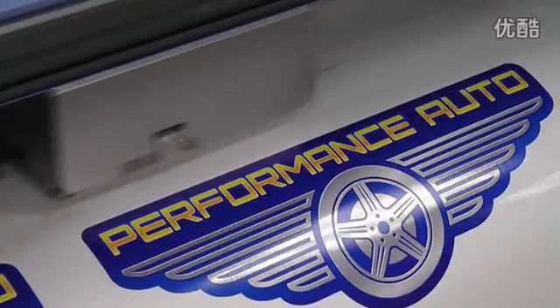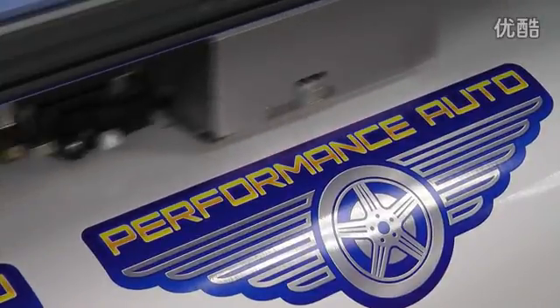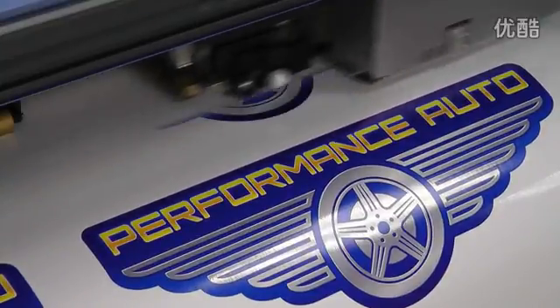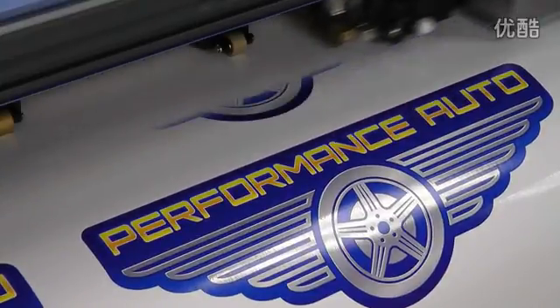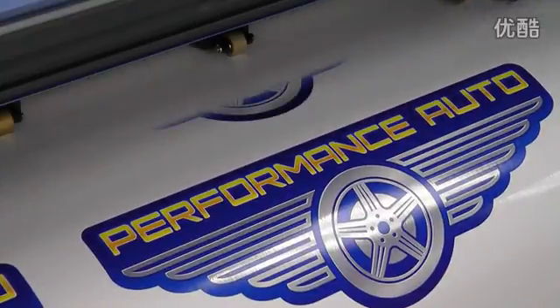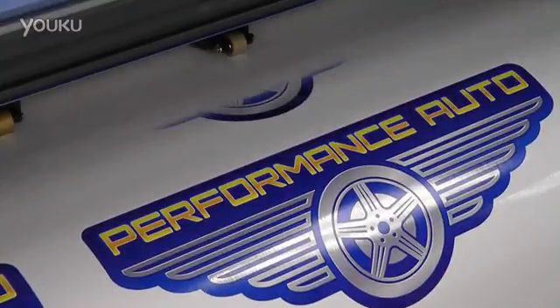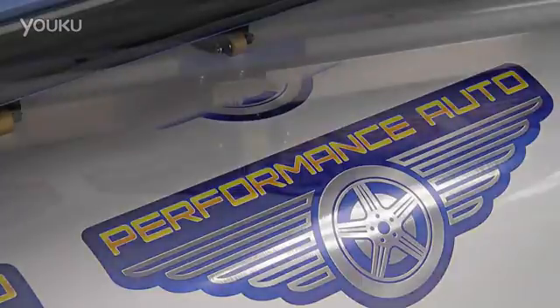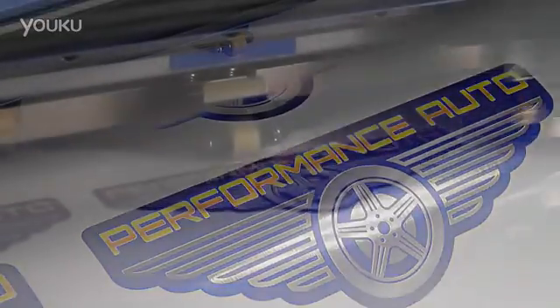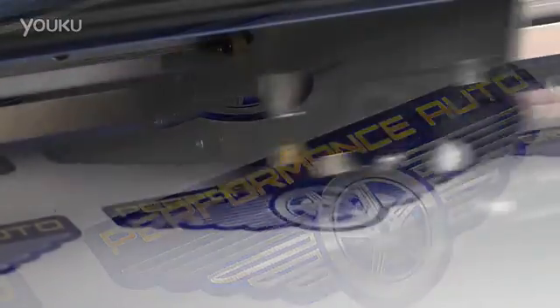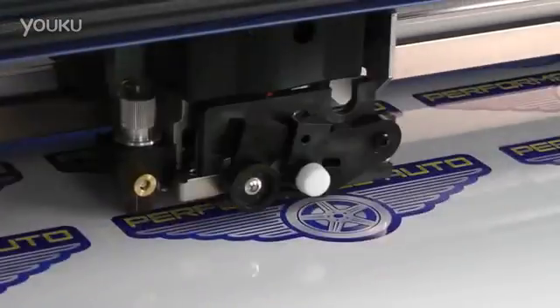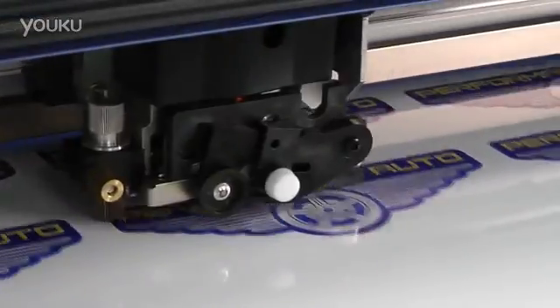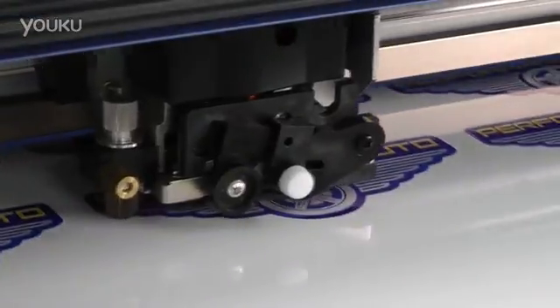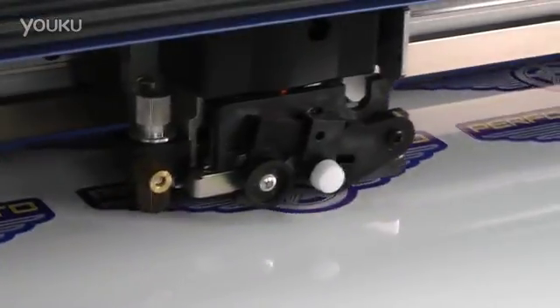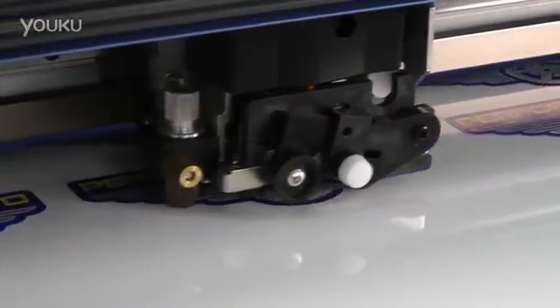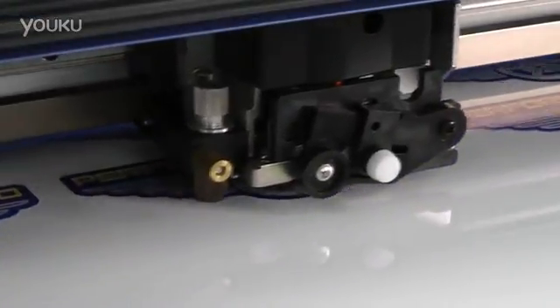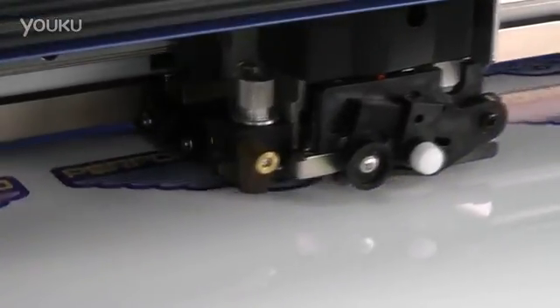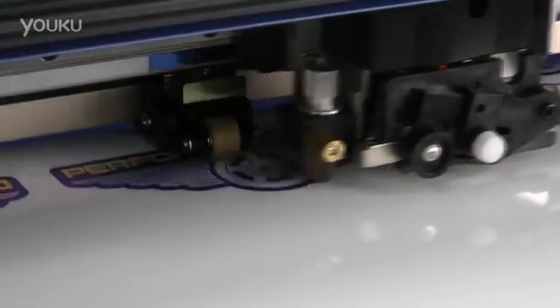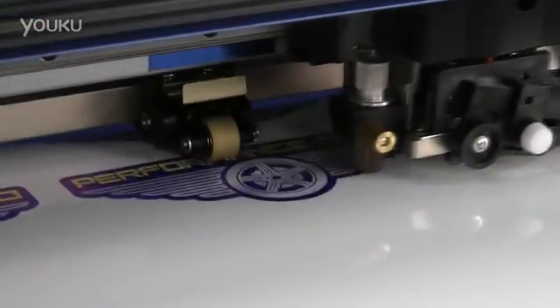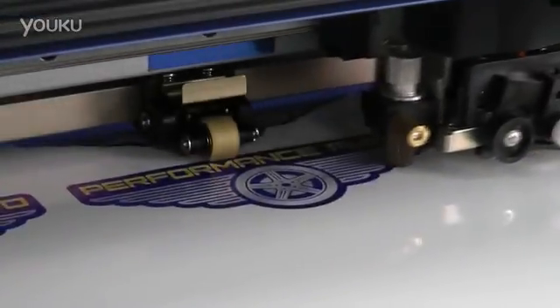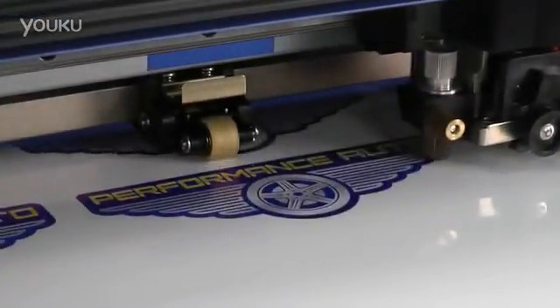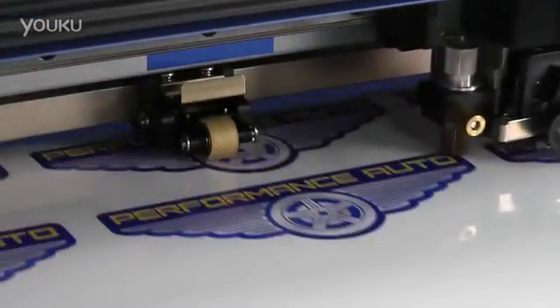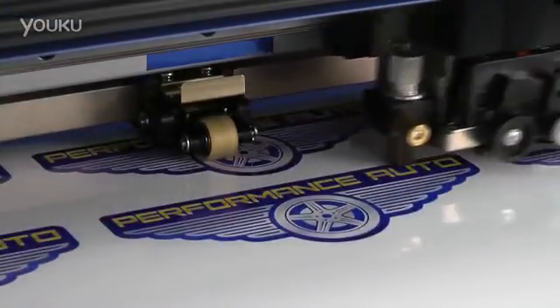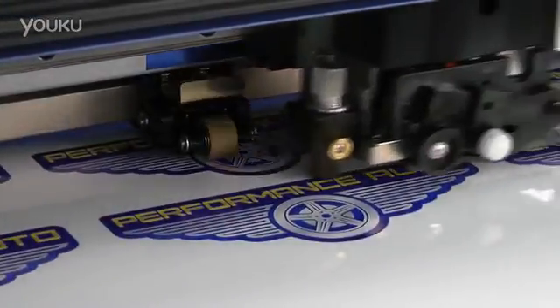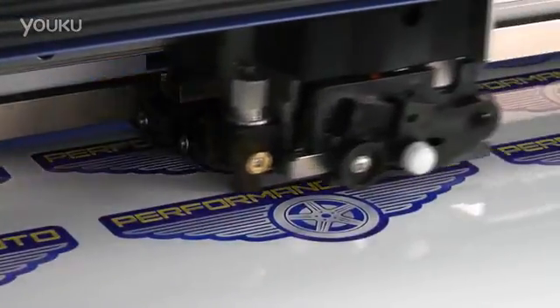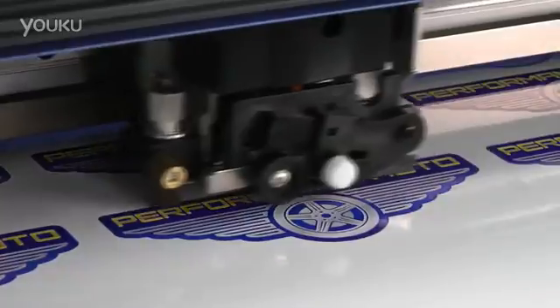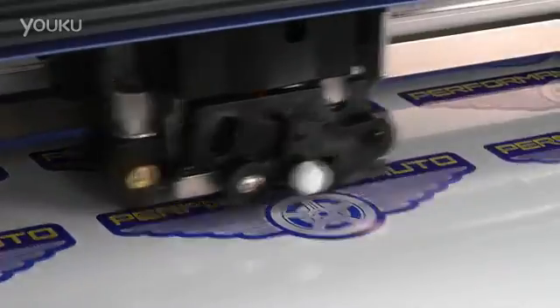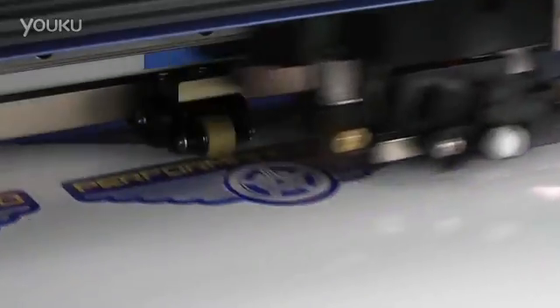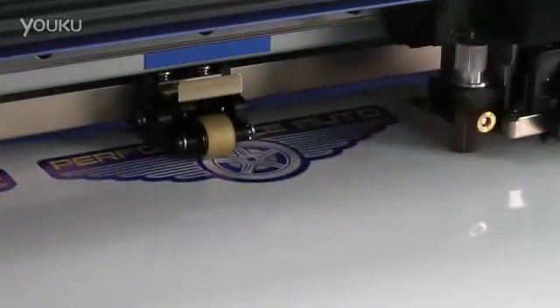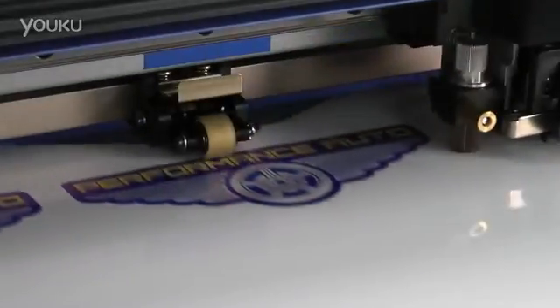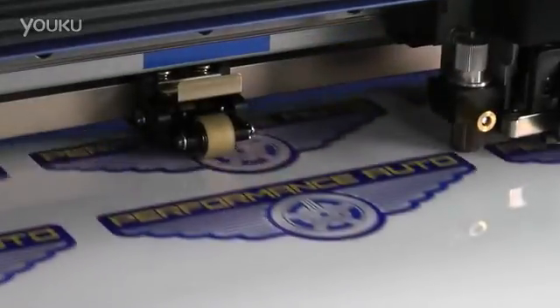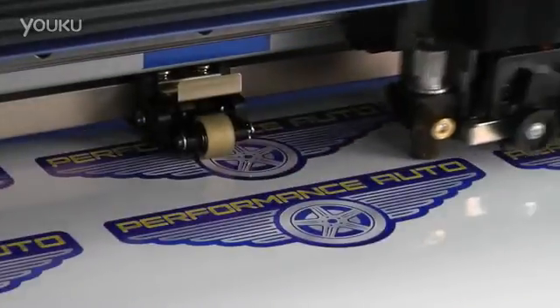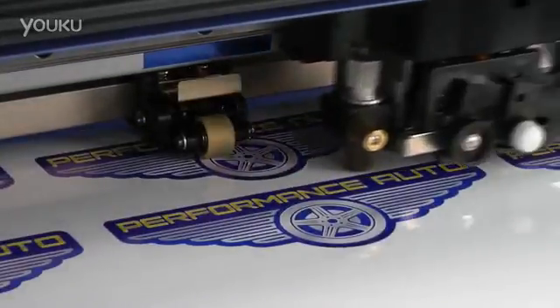The VIA Series streamlines production by printing and automatically contour cutting in one process, eliminating the need to reload and reposition graphics.